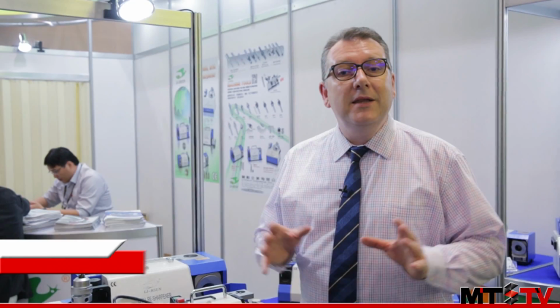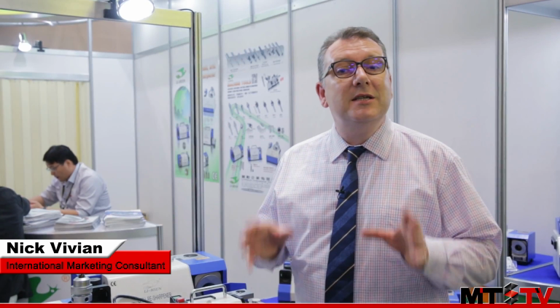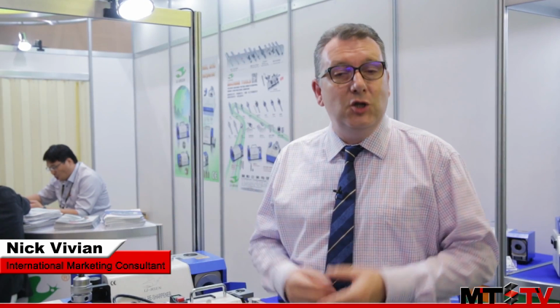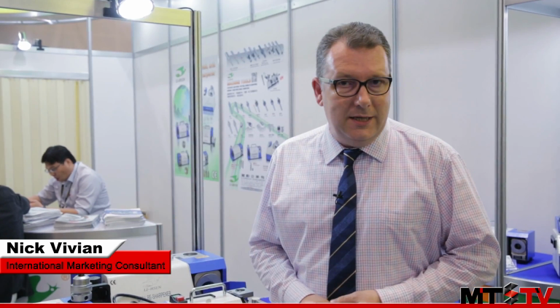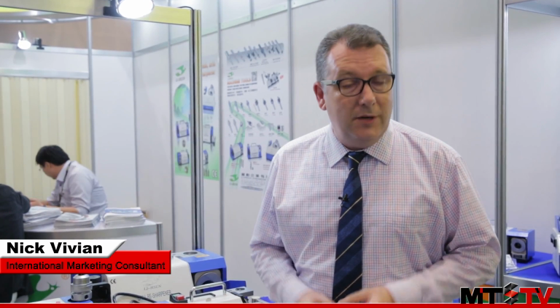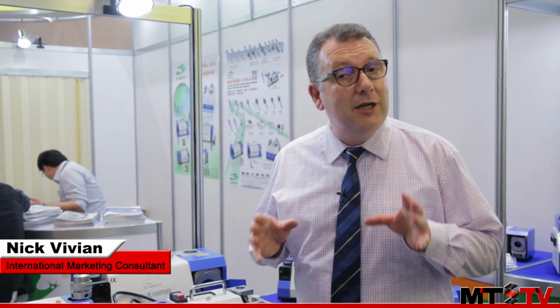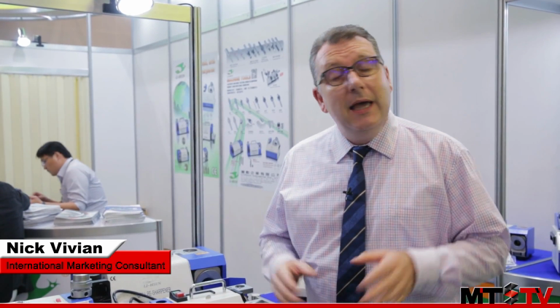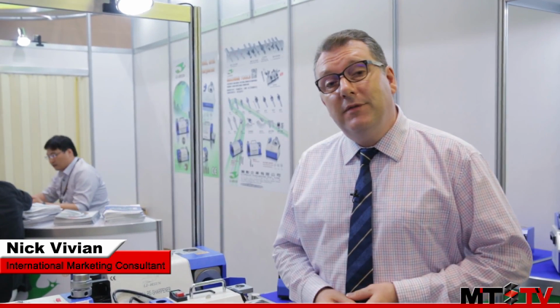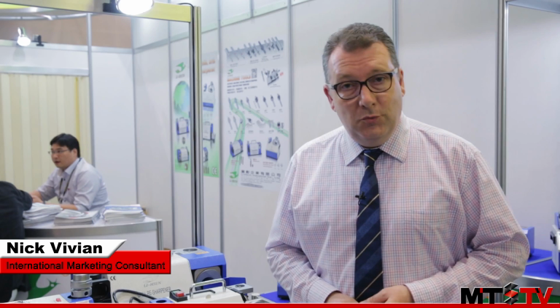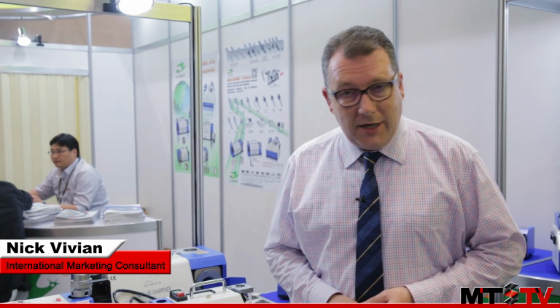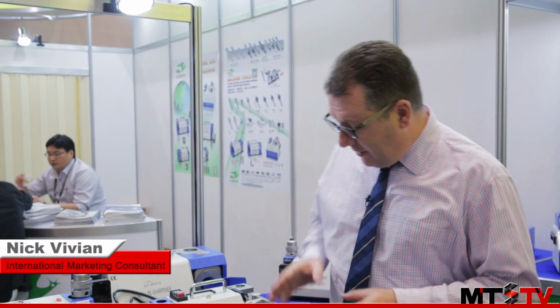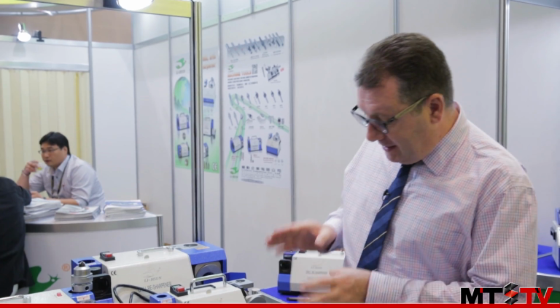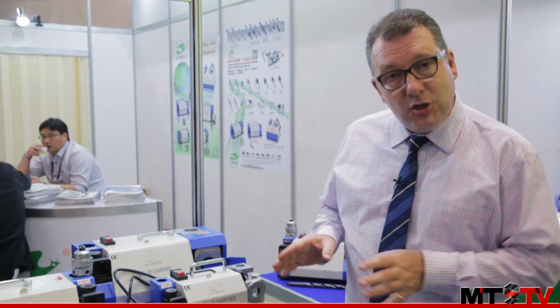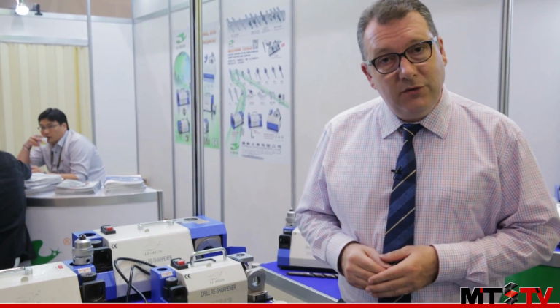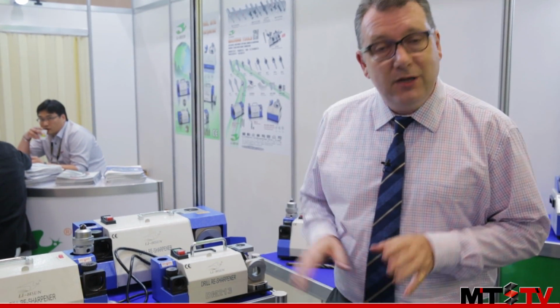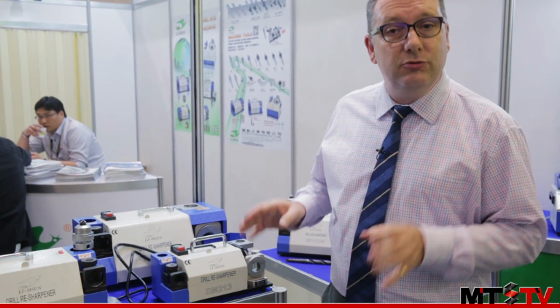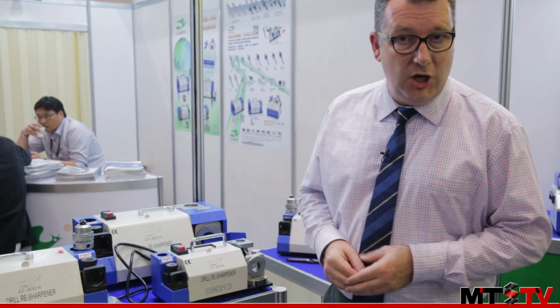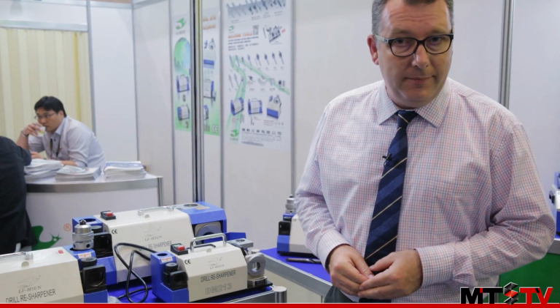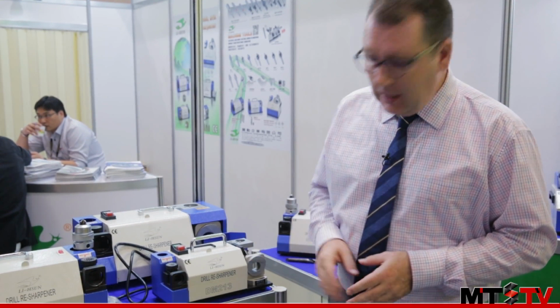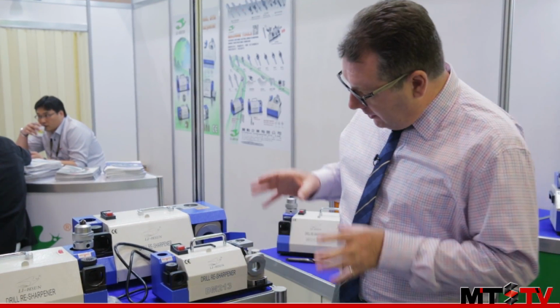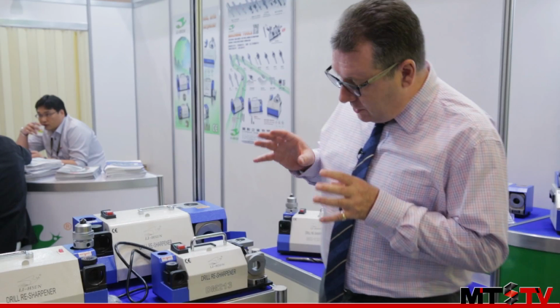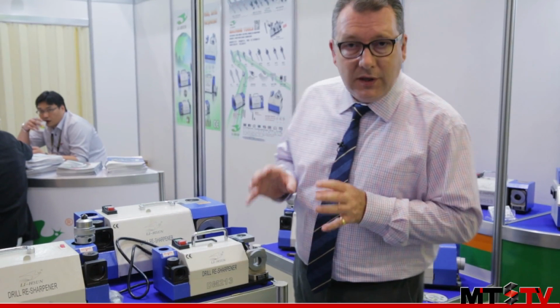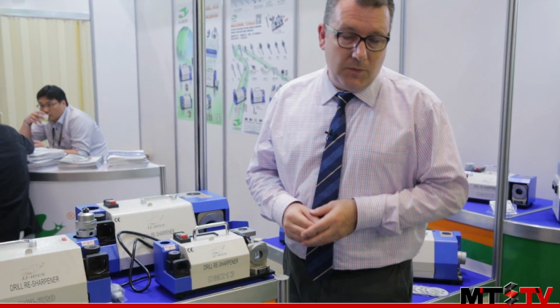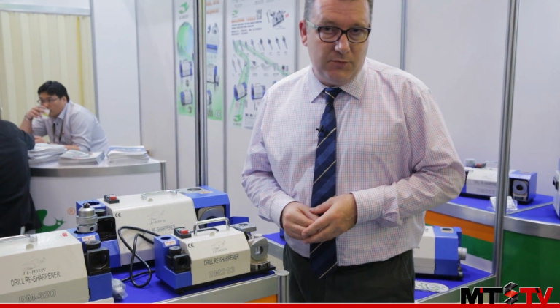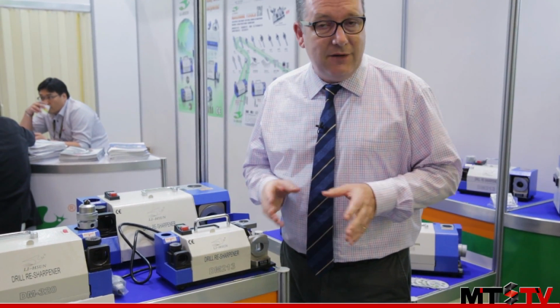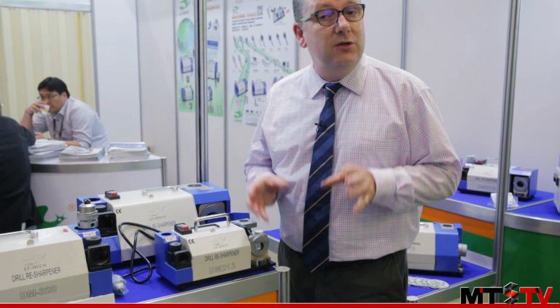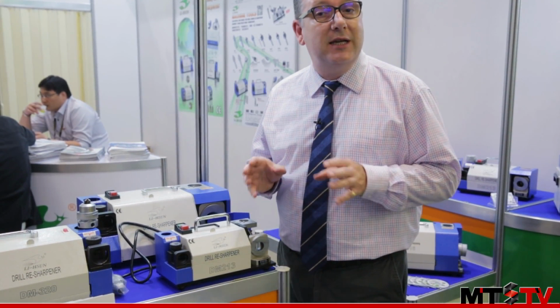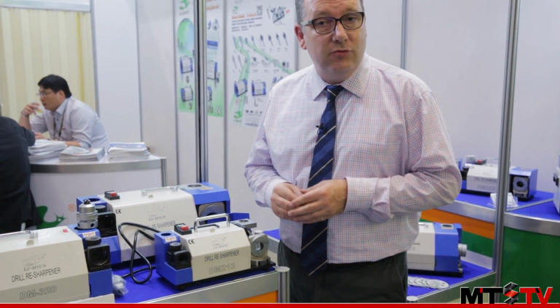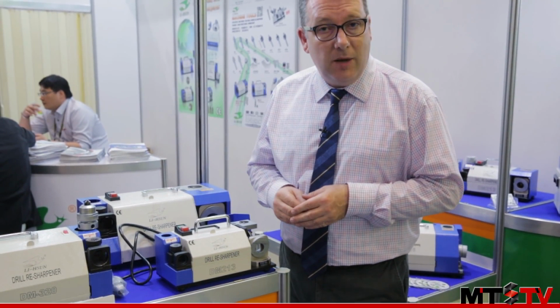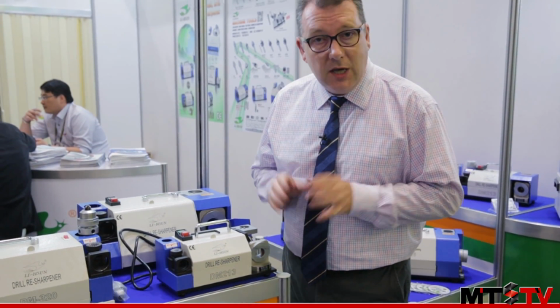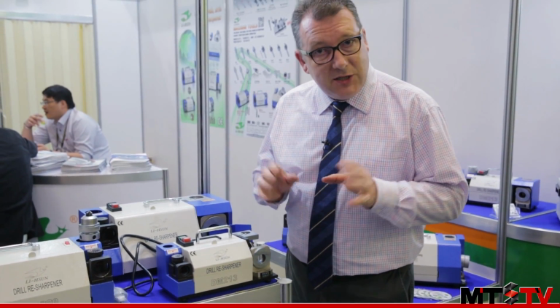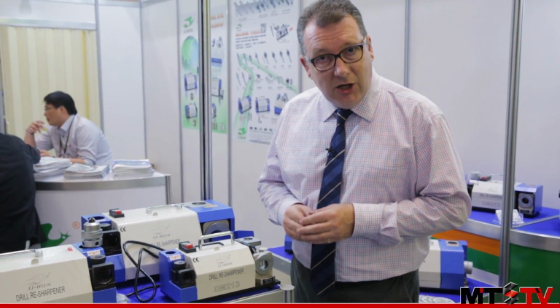This is Li Xun Industrial and we're having a look at one of their new products, the DM213 drill resharpener. There are two things which make this product different to standard drill resharpeners, so let's take a look.